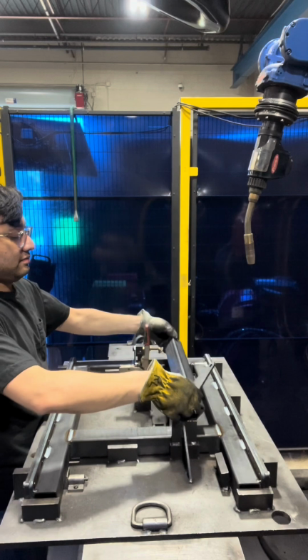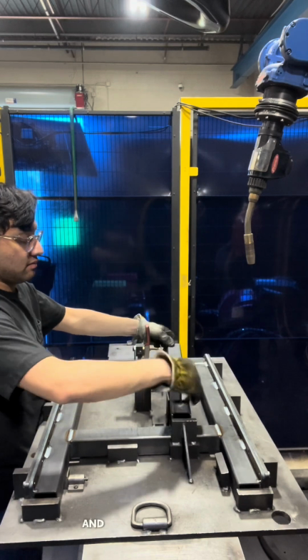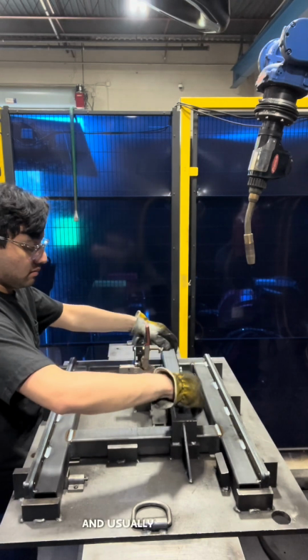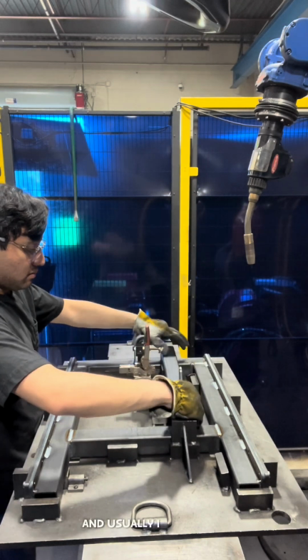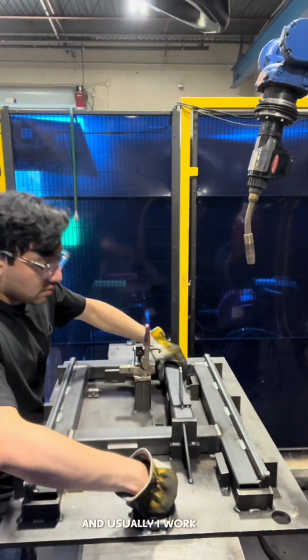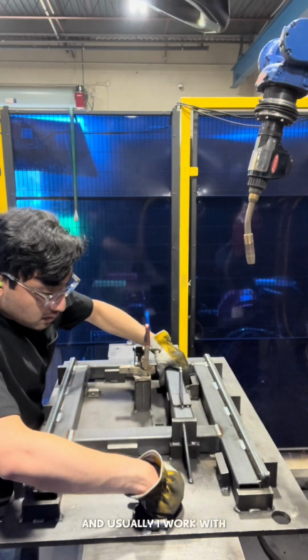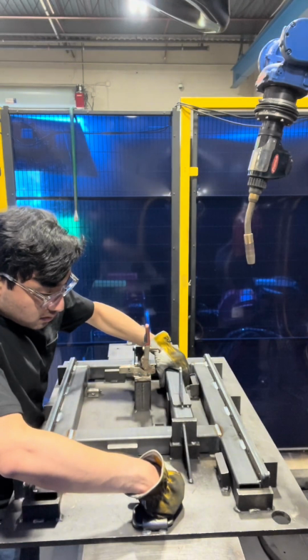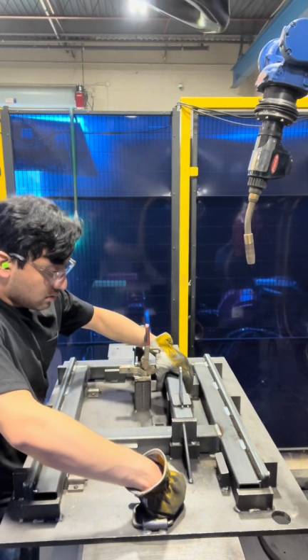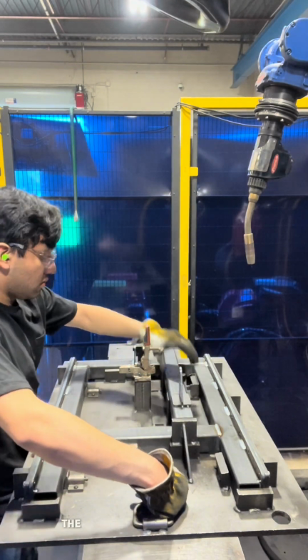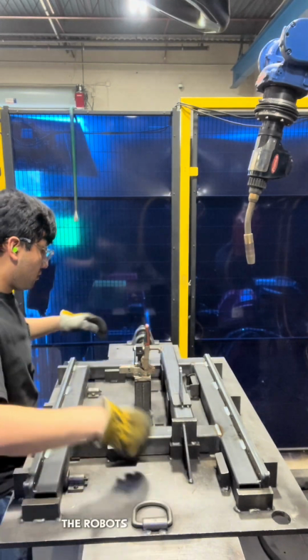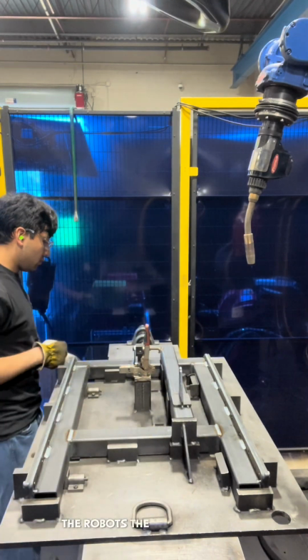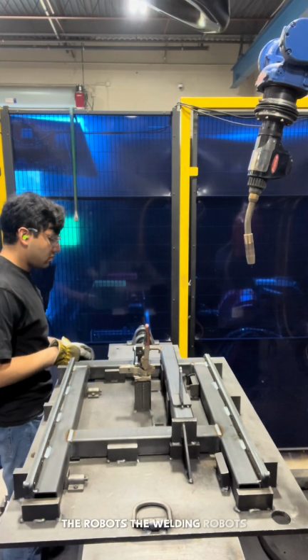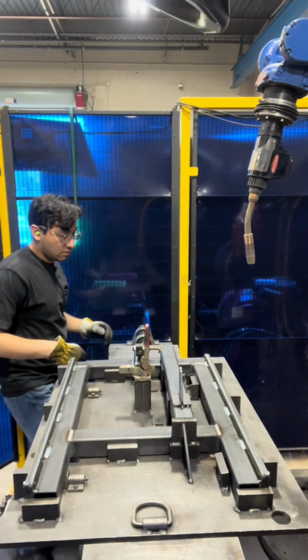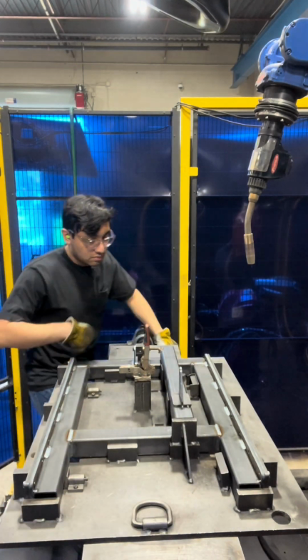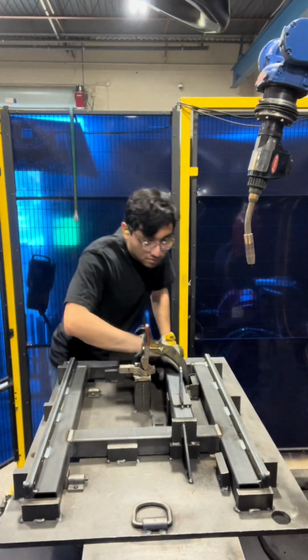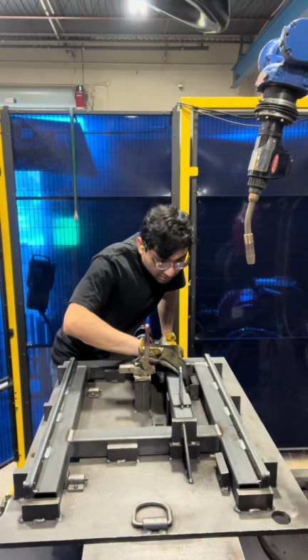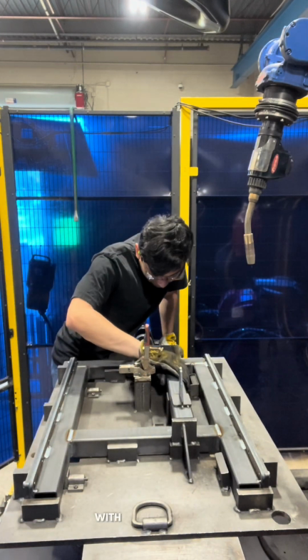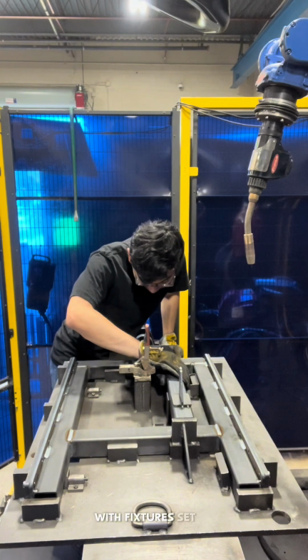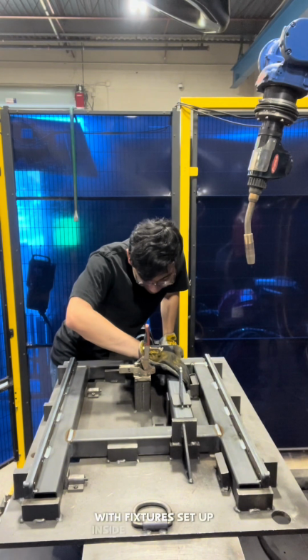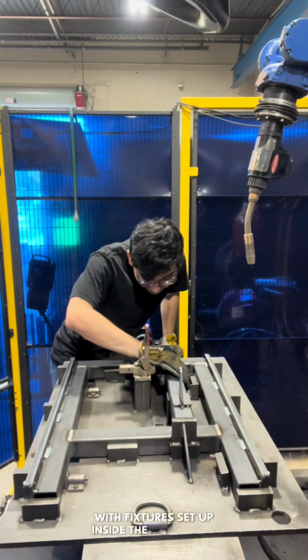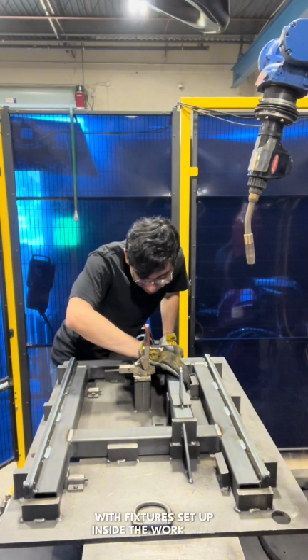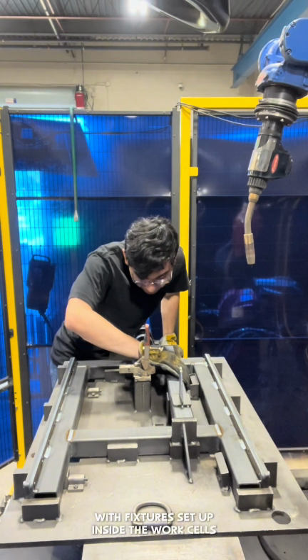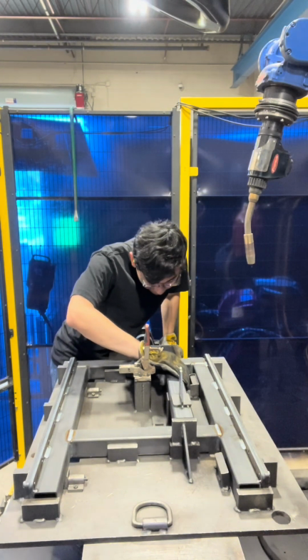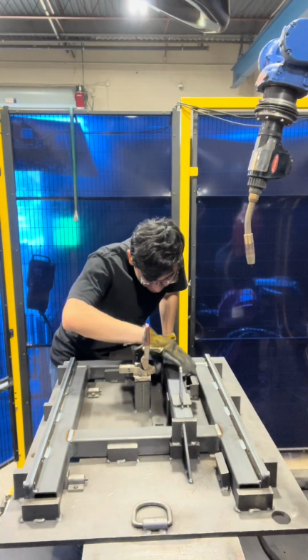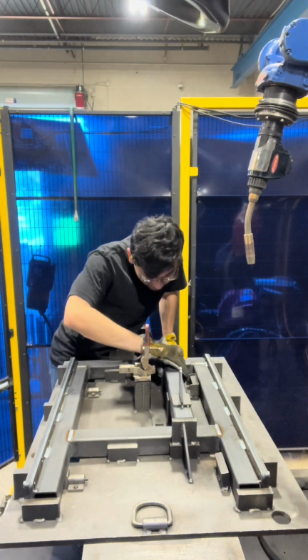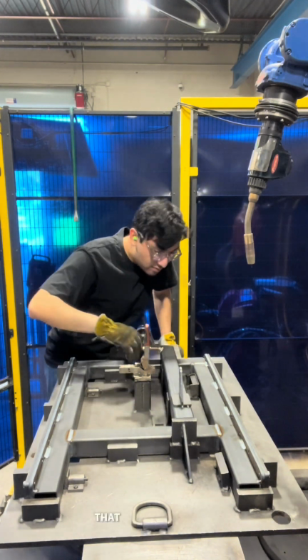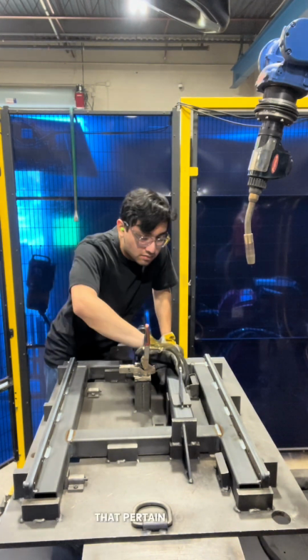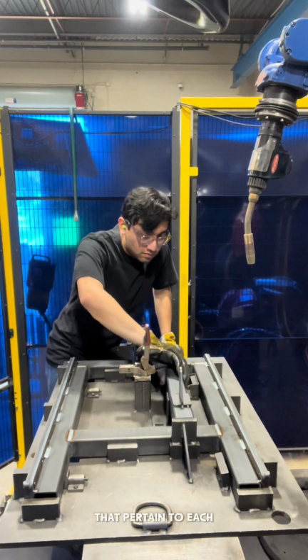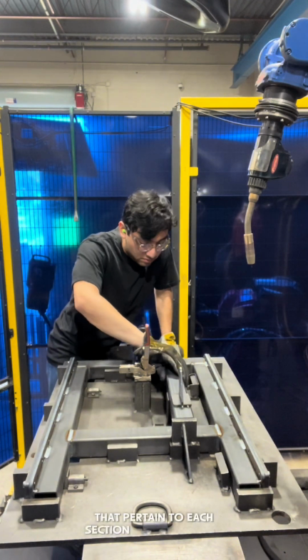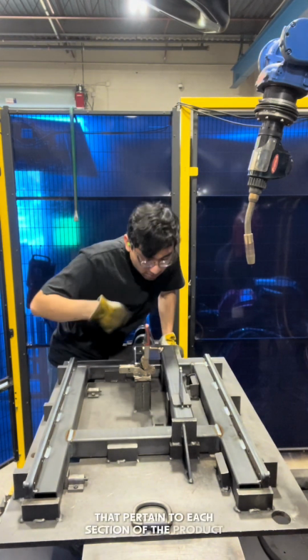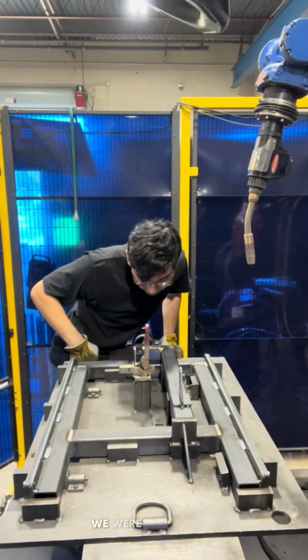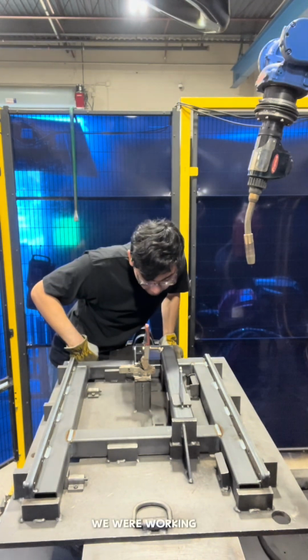Usually I work with the robots — the welding robots — with fixtures set up inside the work cells that pertain to each section of the product we were working on.